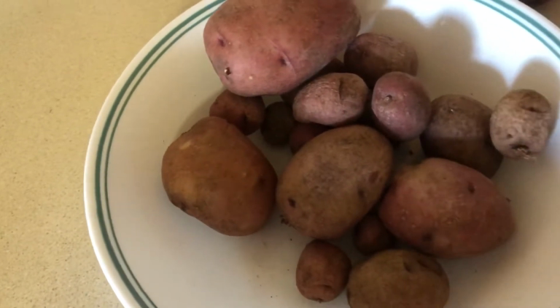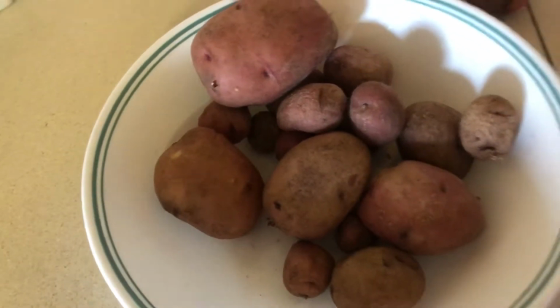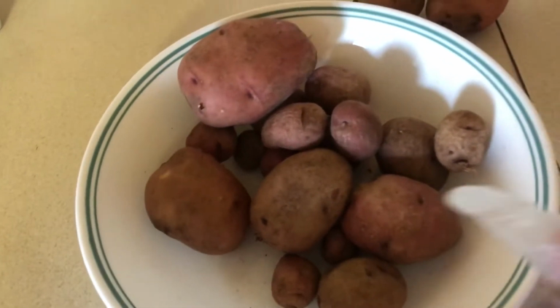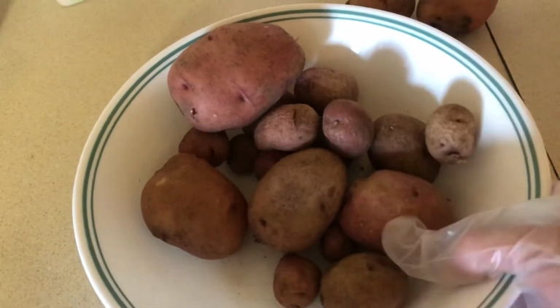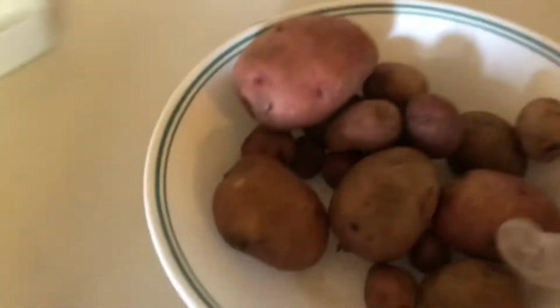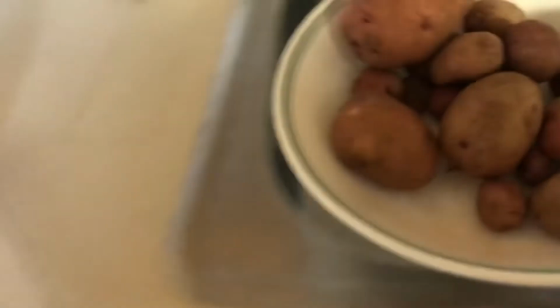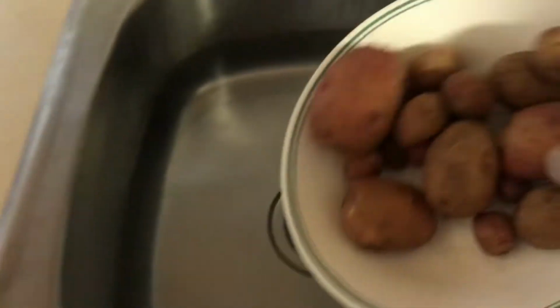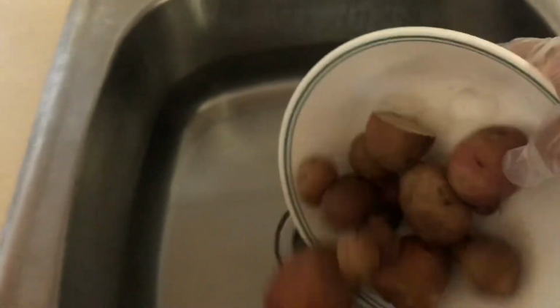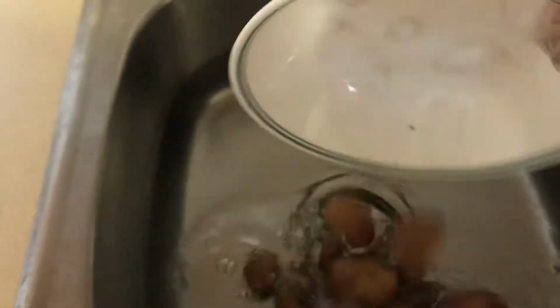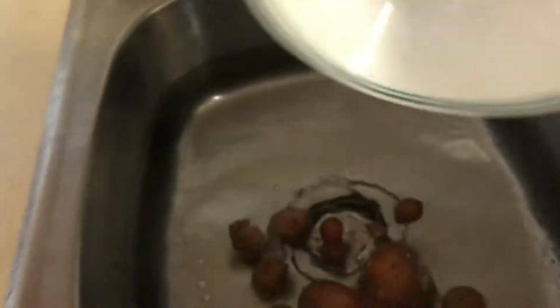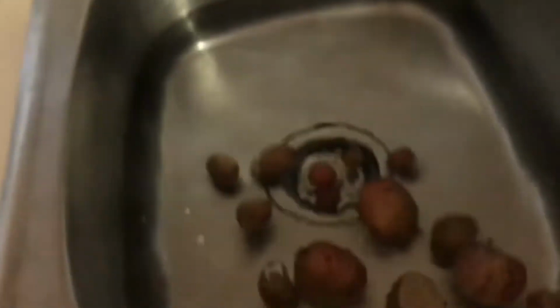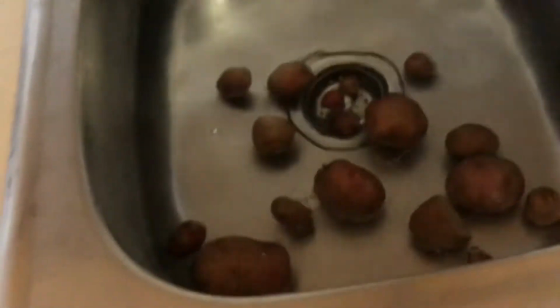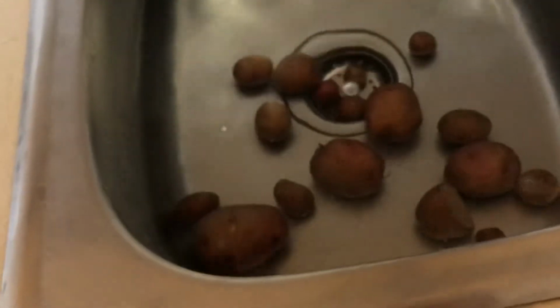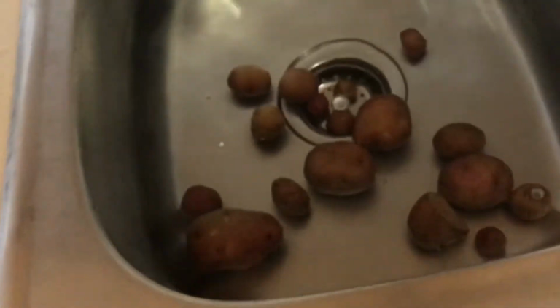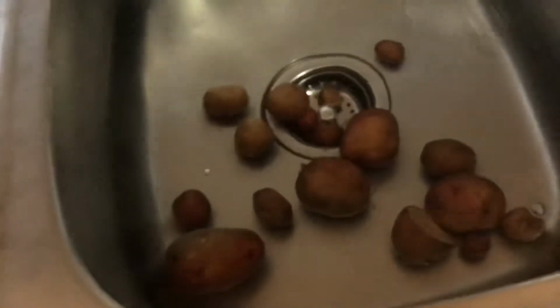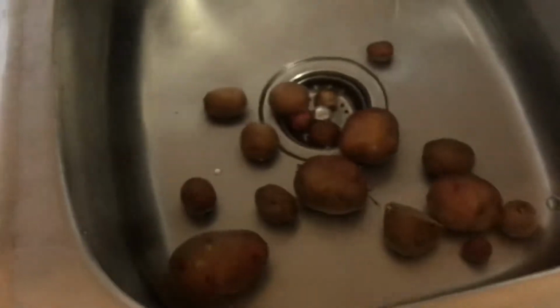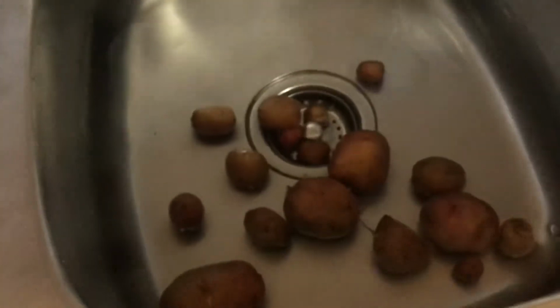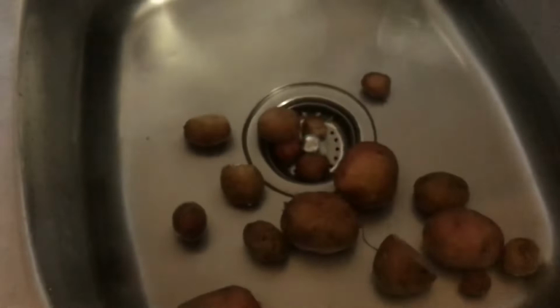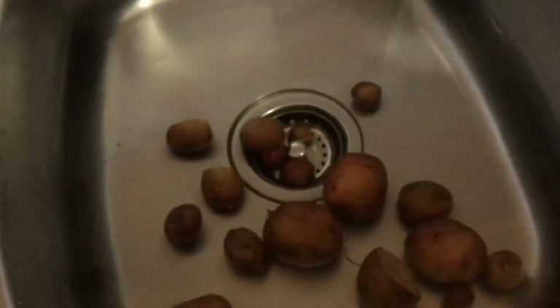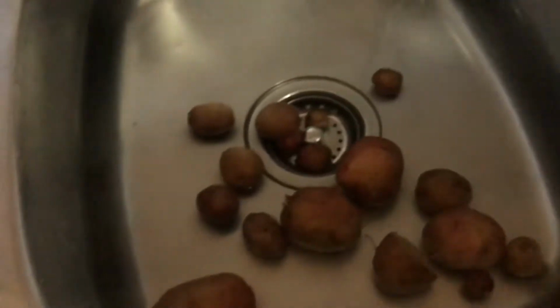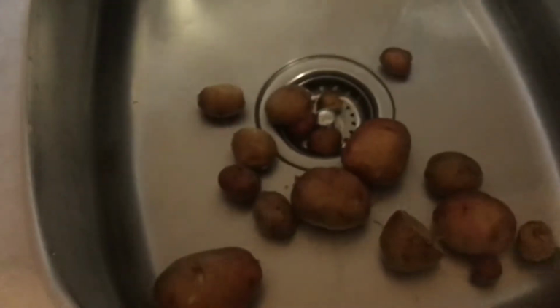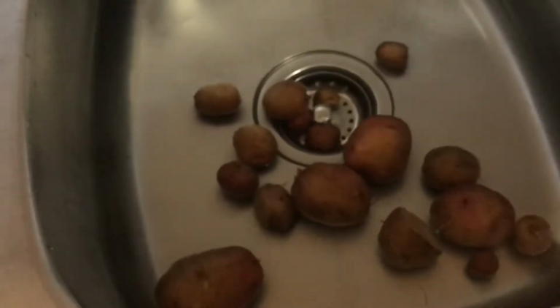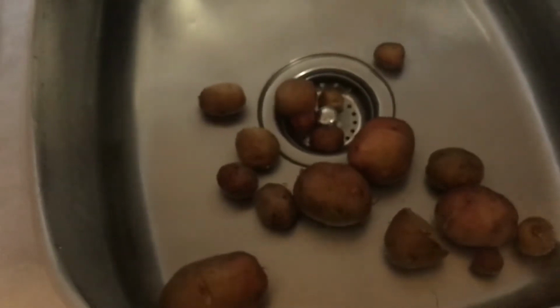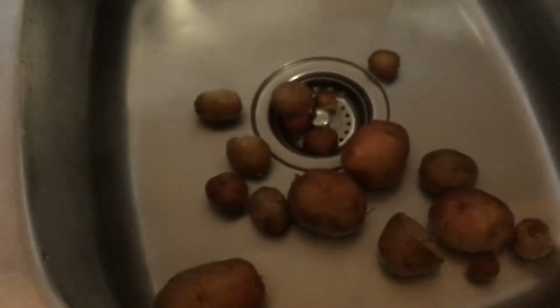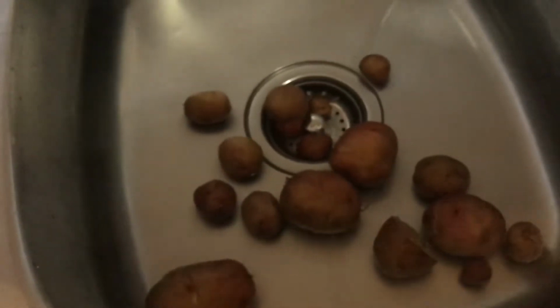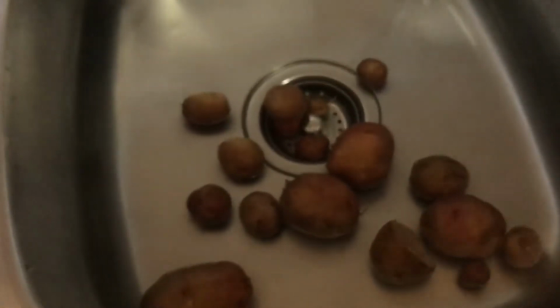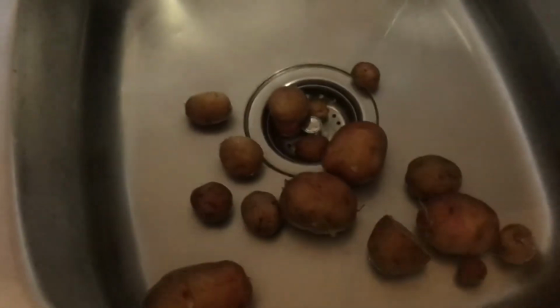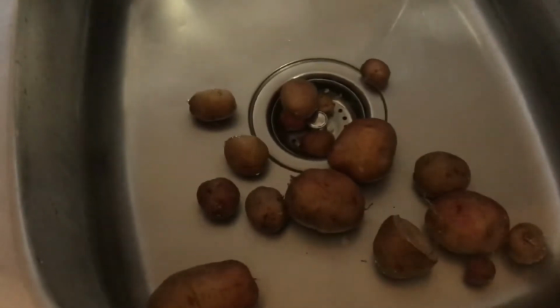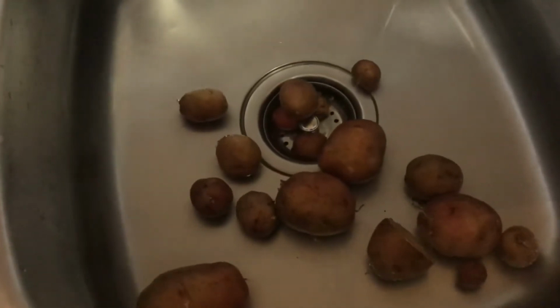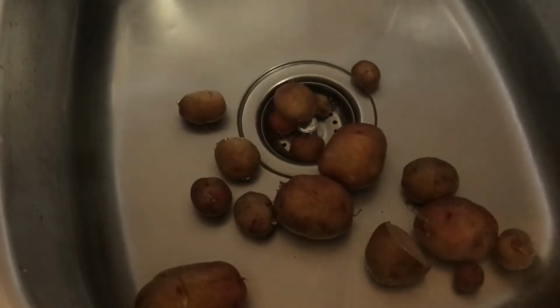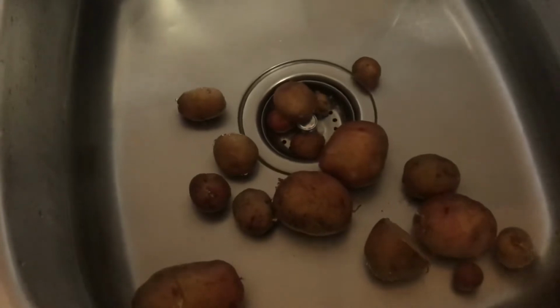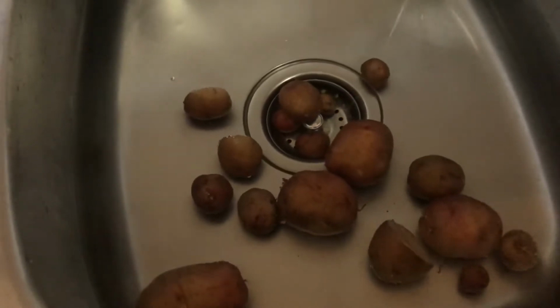We're going to put the rest of these in the water and just soak them really good. I like to soak them for about 10 minutes and get the rest of these ingredients together.